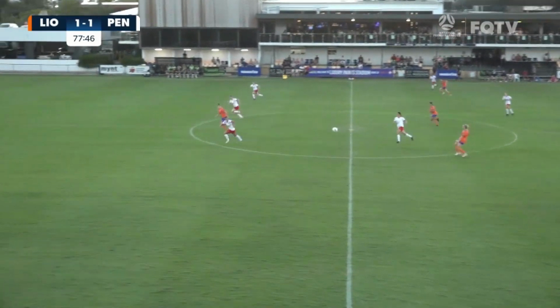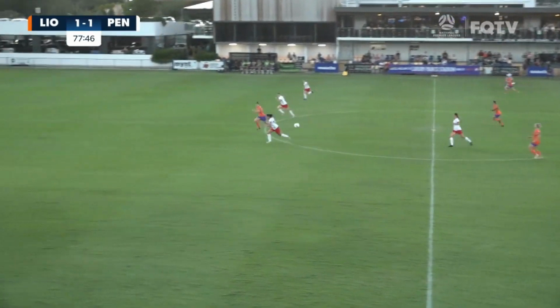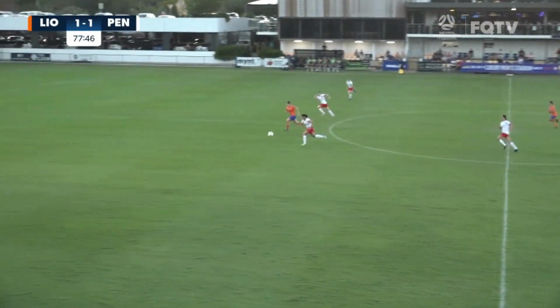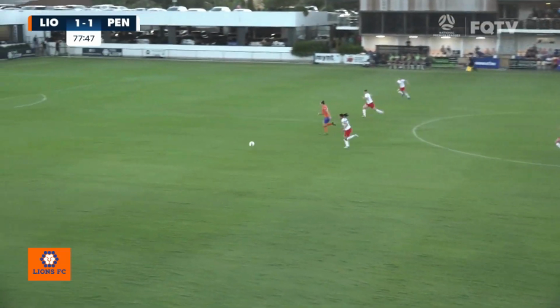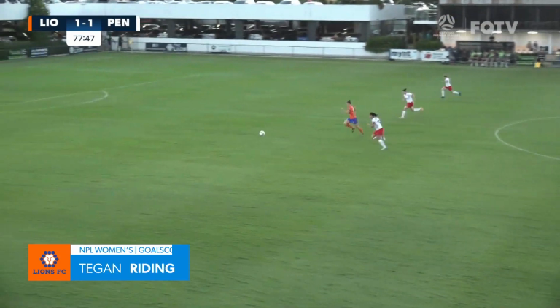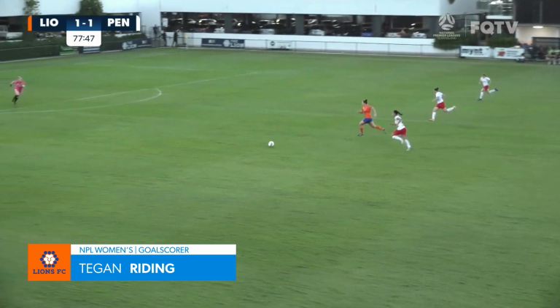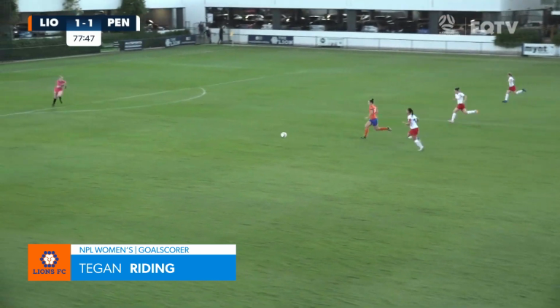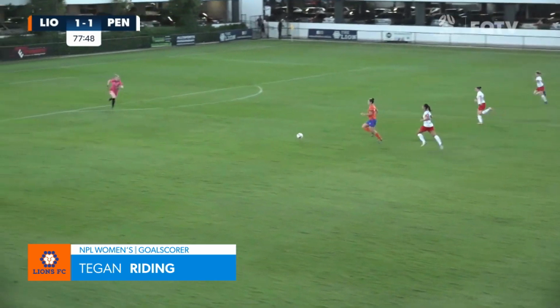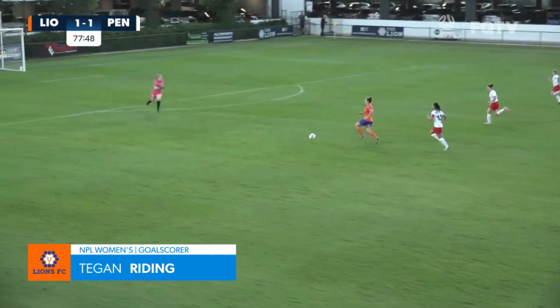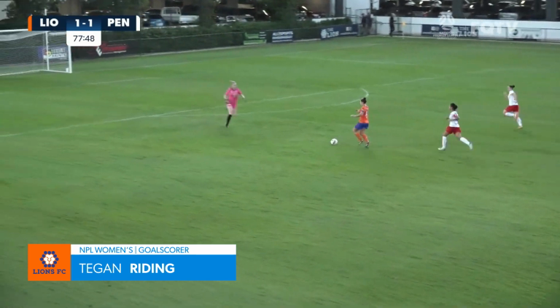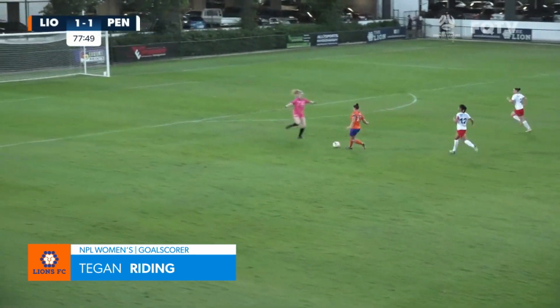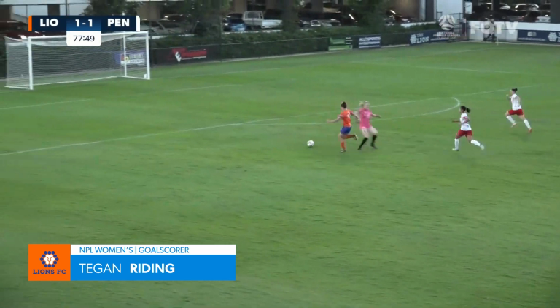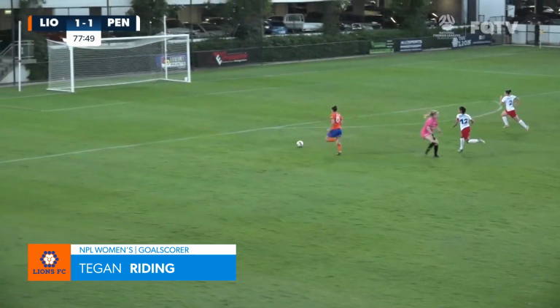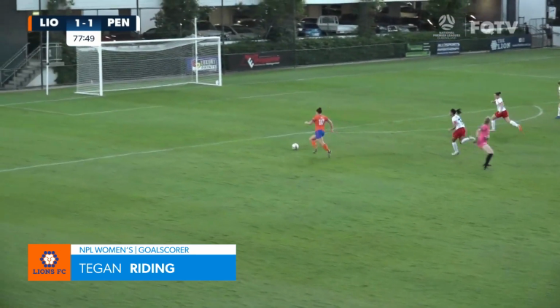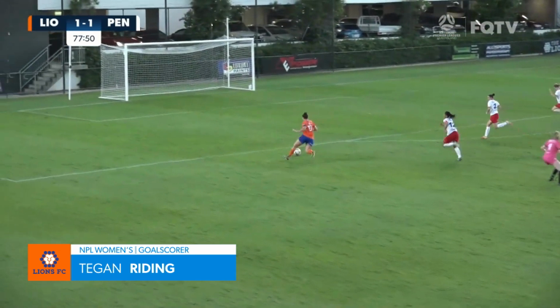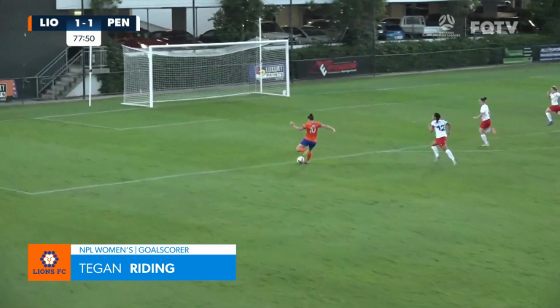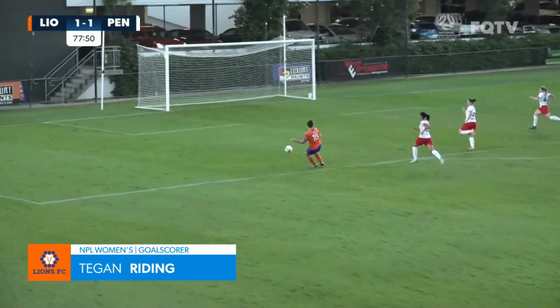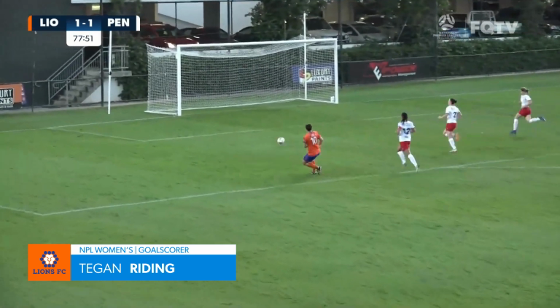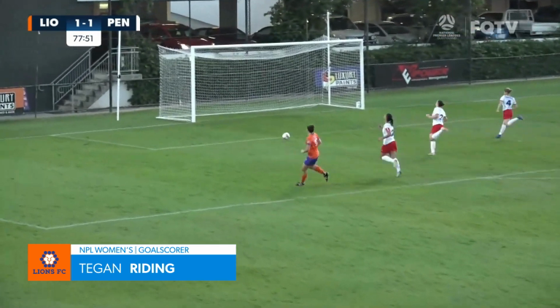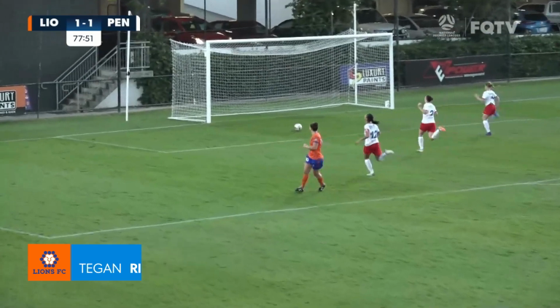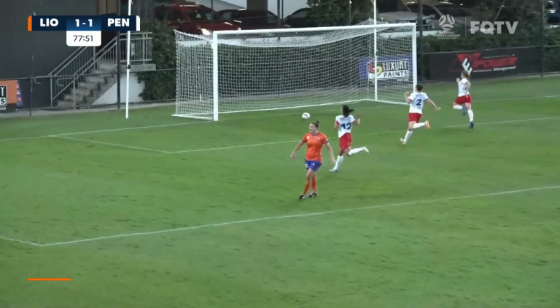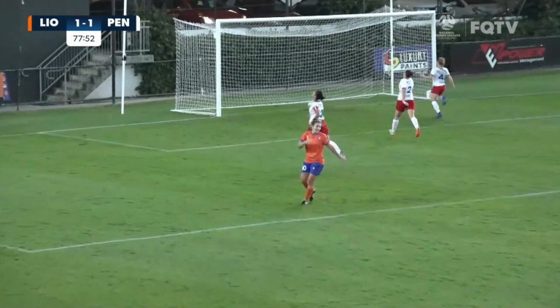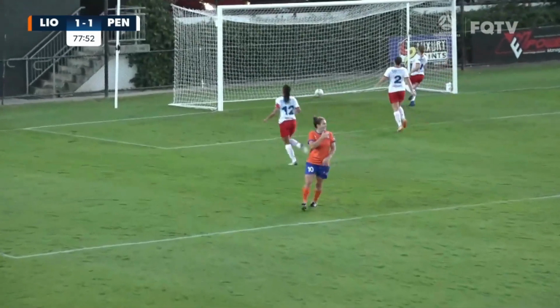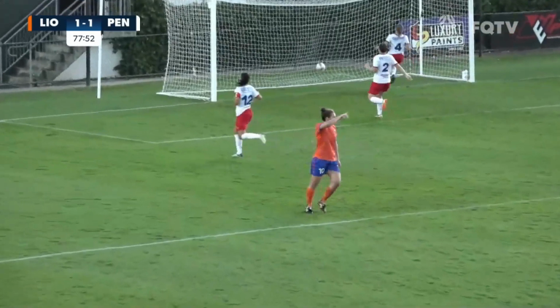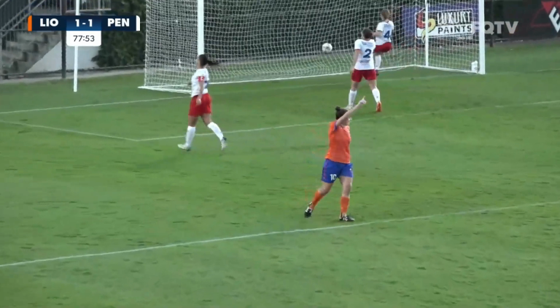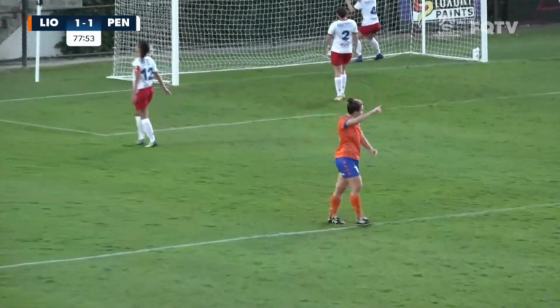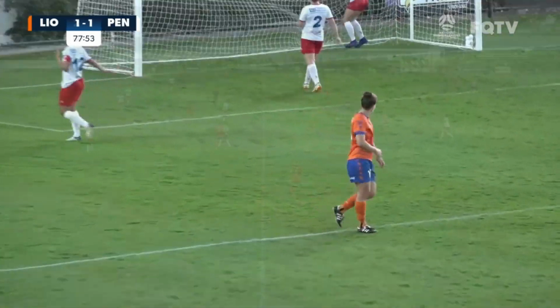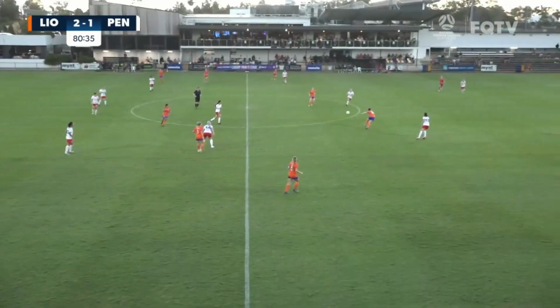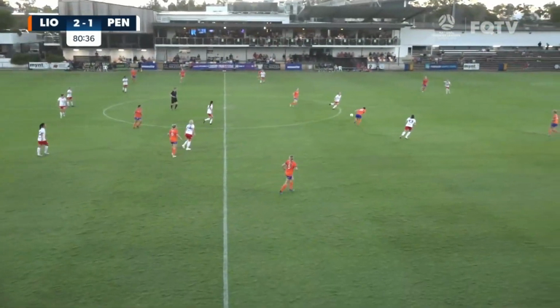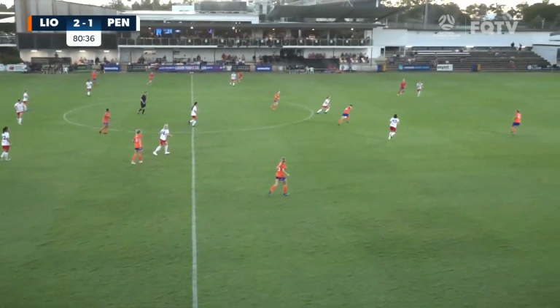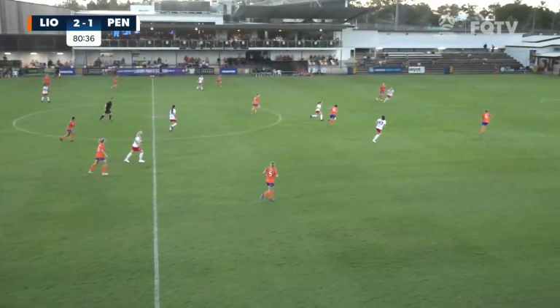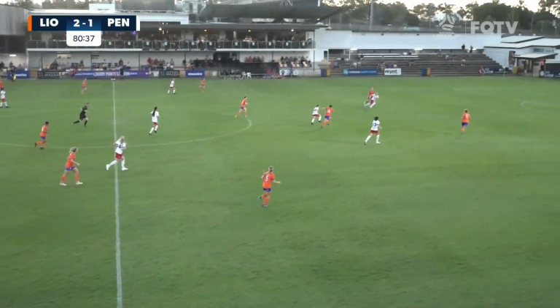As I said, Lions always go for the win. They can smell it in the waters and never let up. Long shots as well, playing for the Royal.